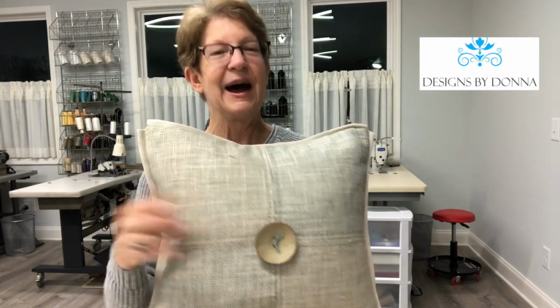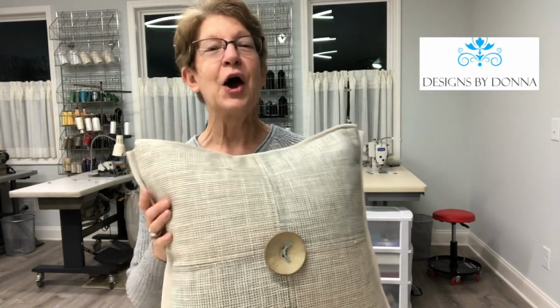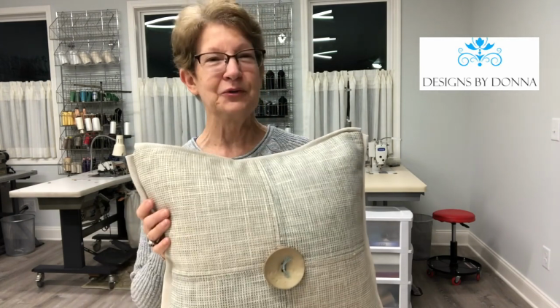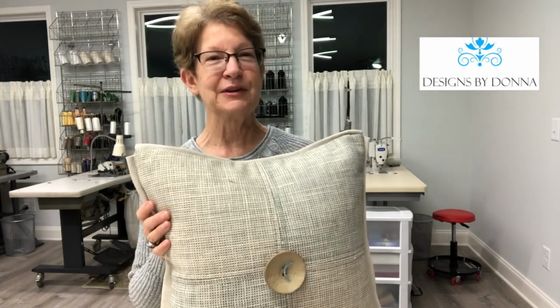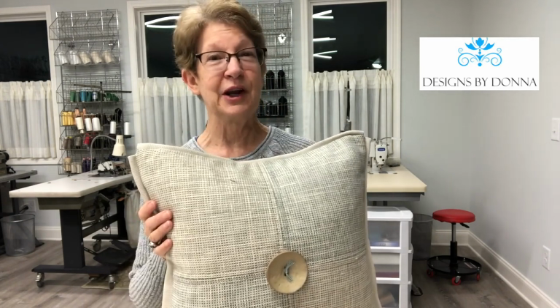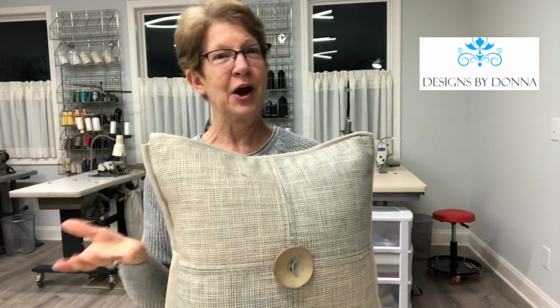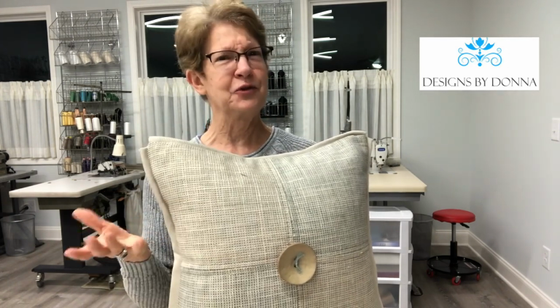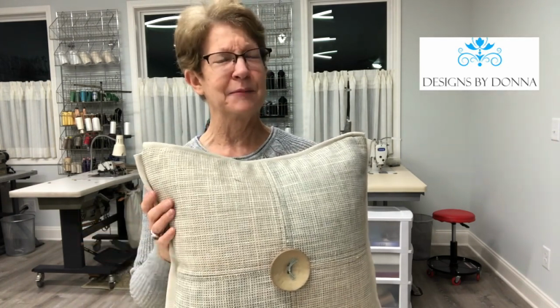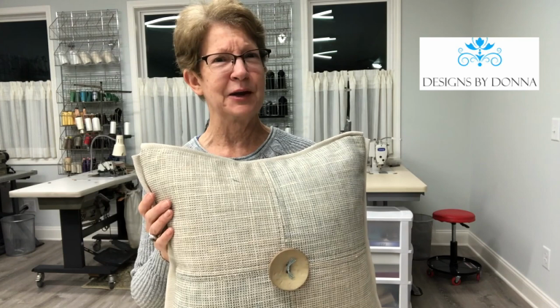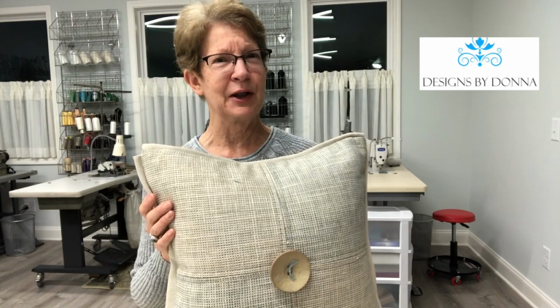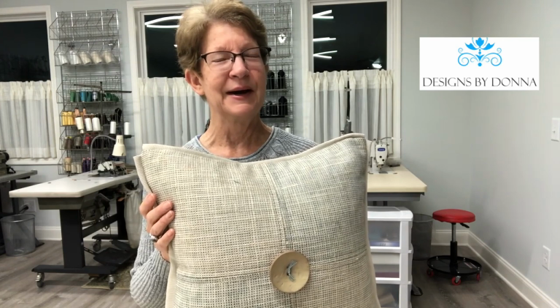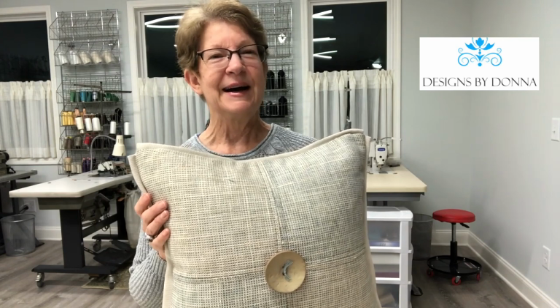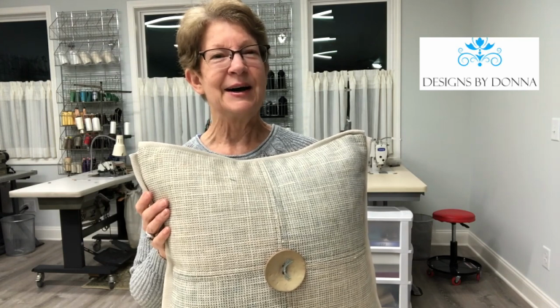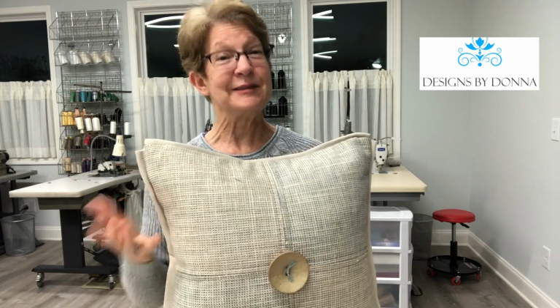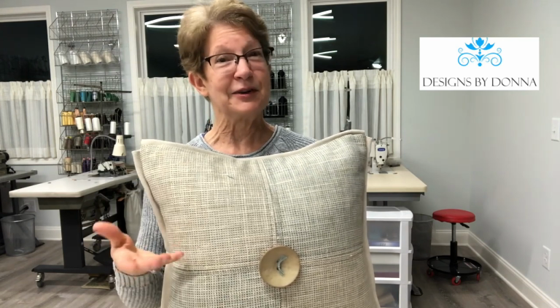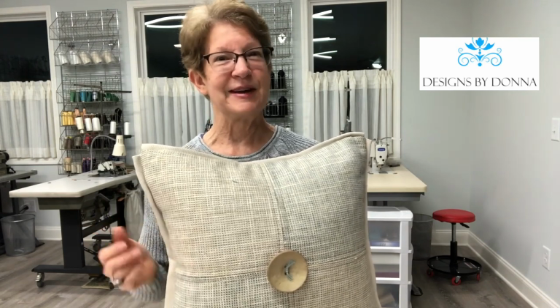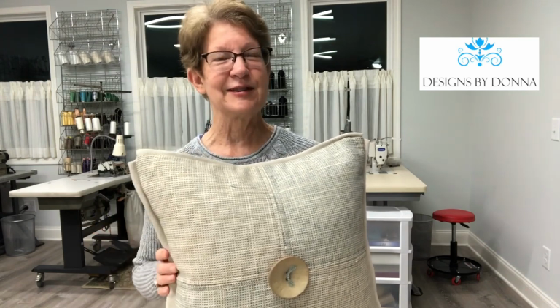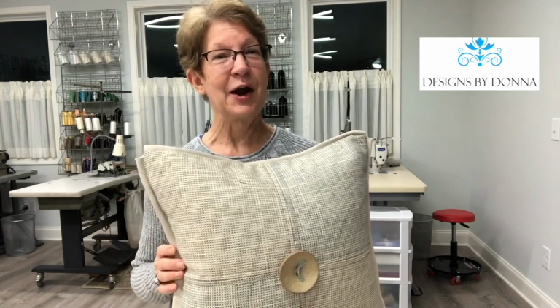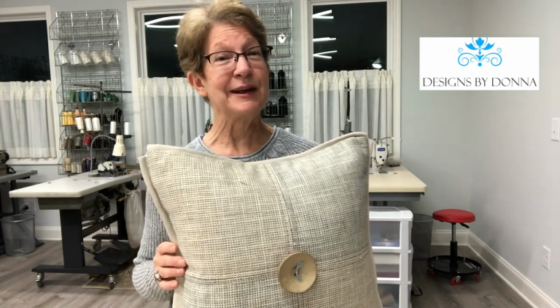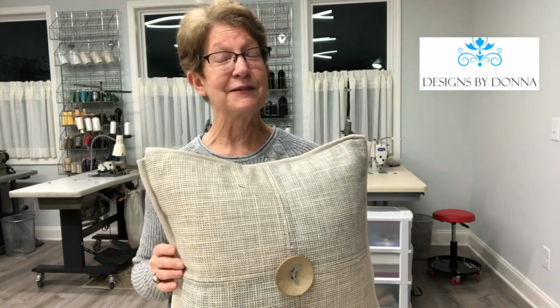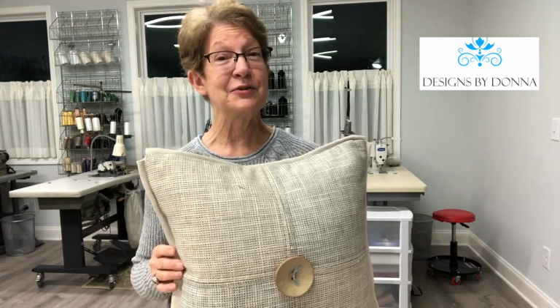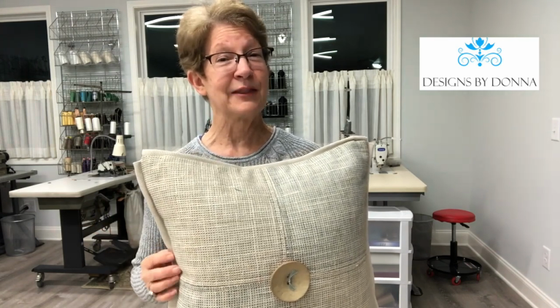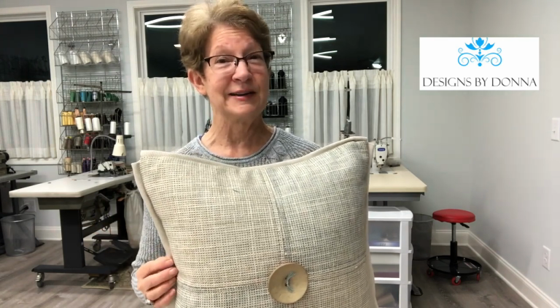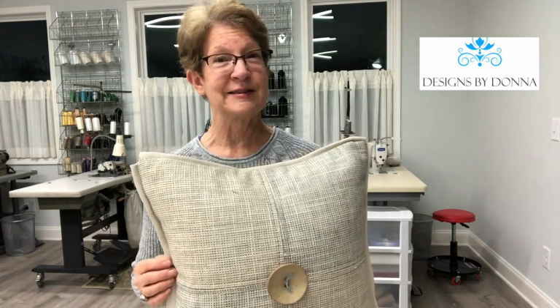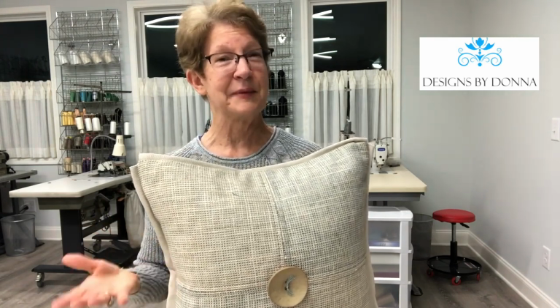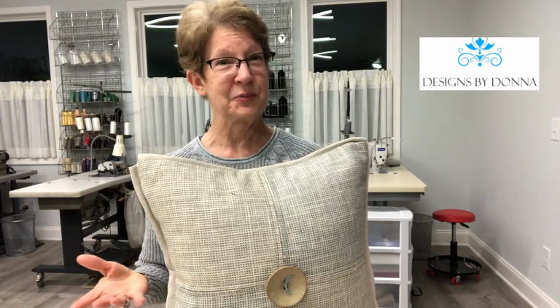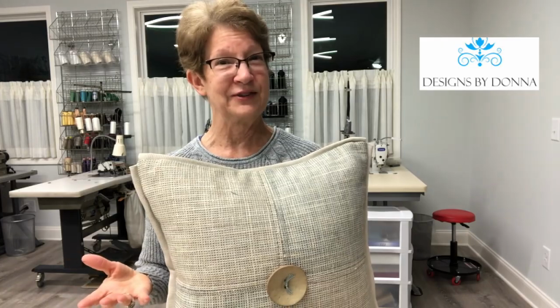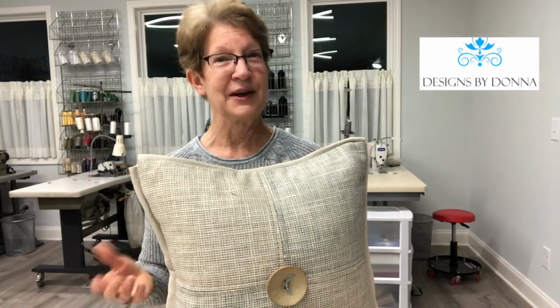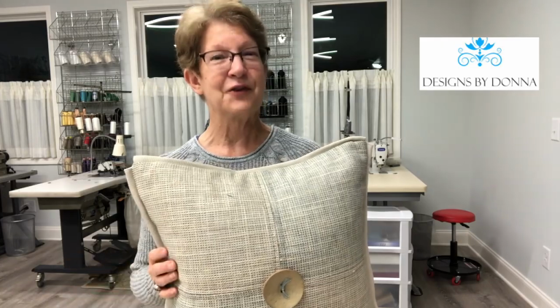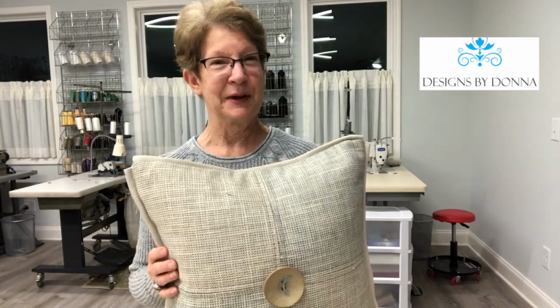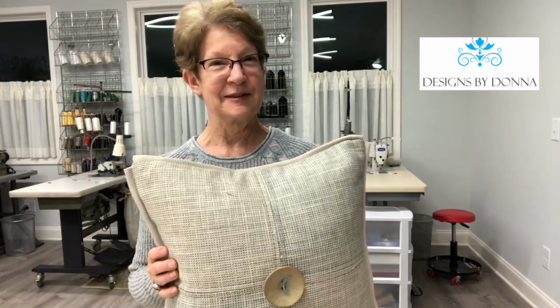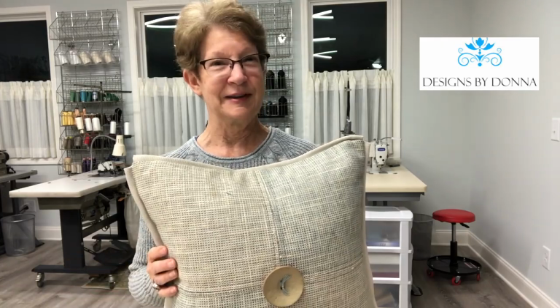I hope you enjoyed this video. I hope that you'll be able to make a pillow similar to this, and I hope that it's given you some other ideas and some inspiration for your pillow designs.